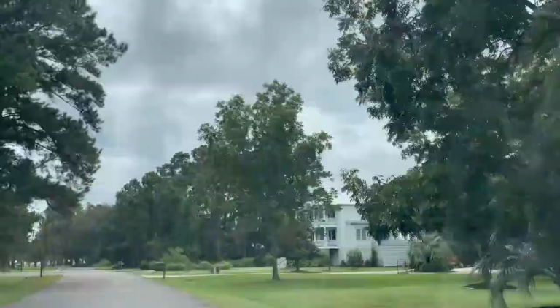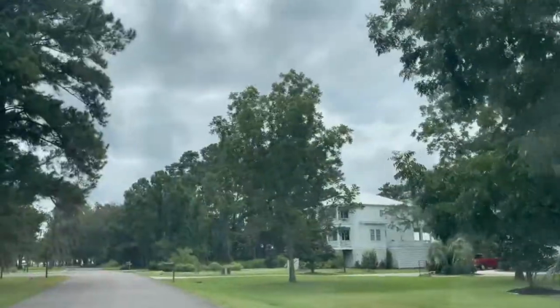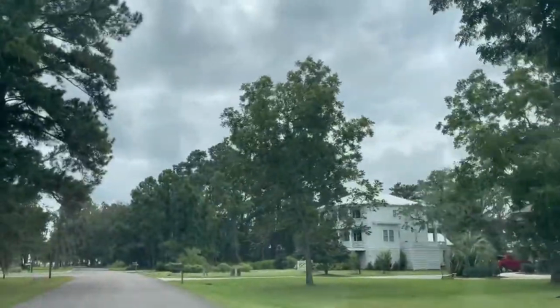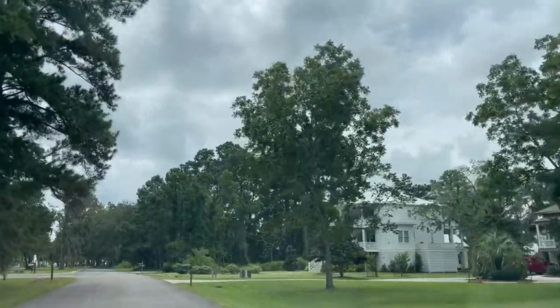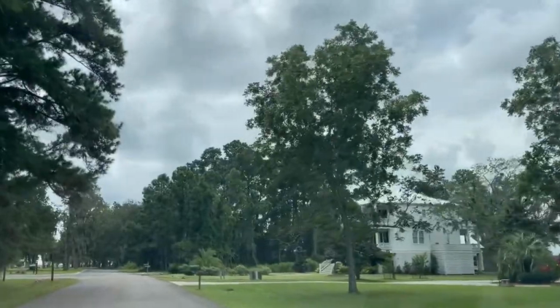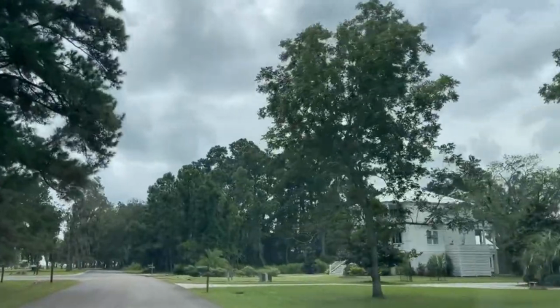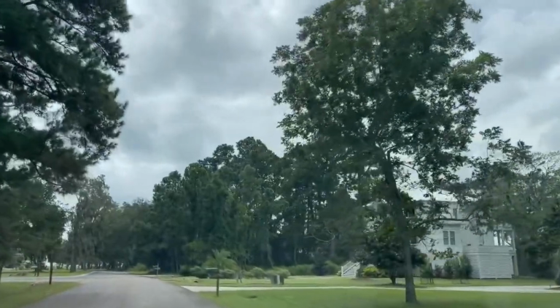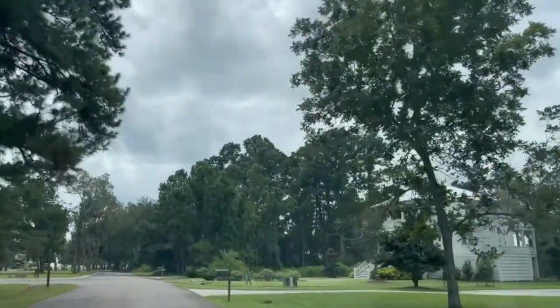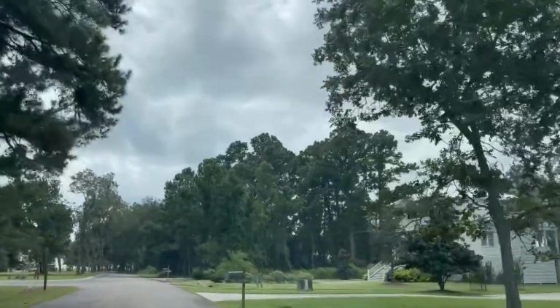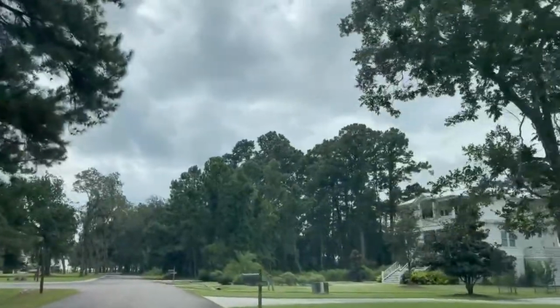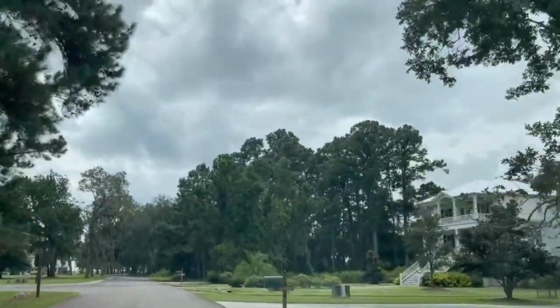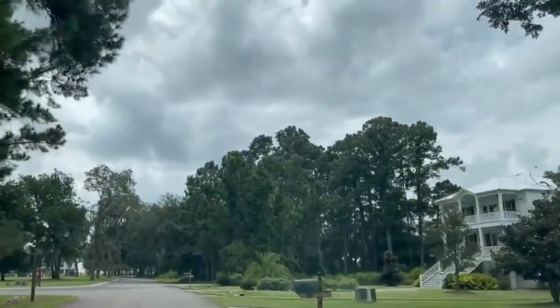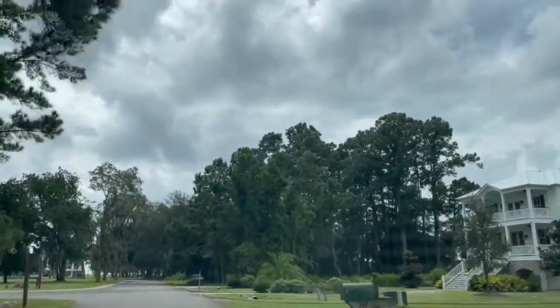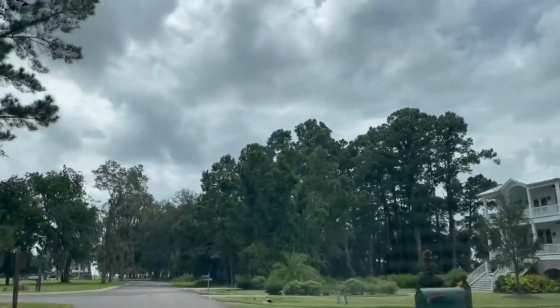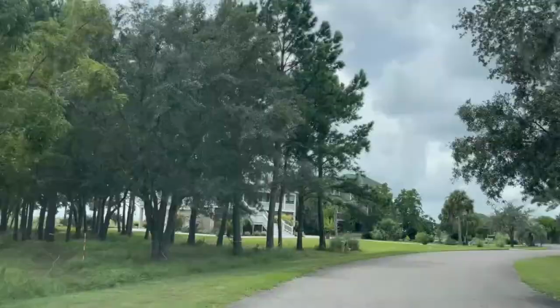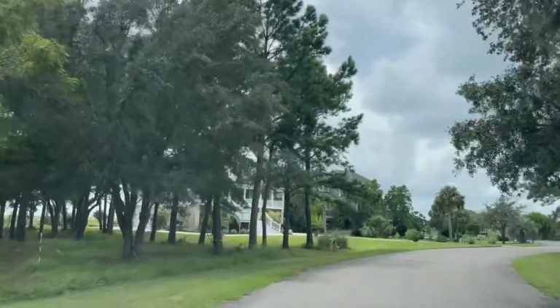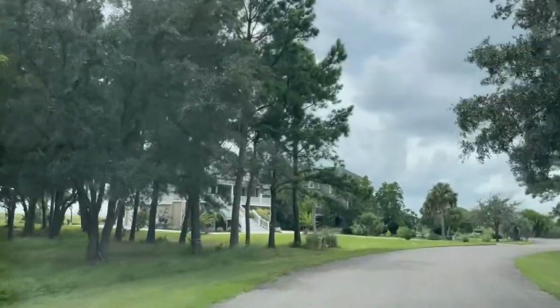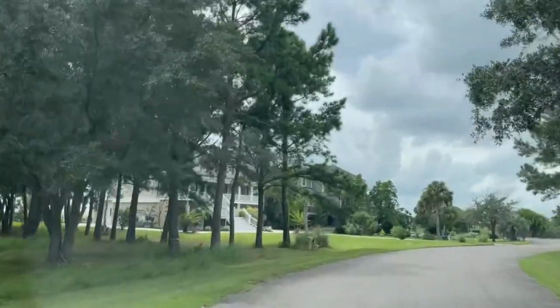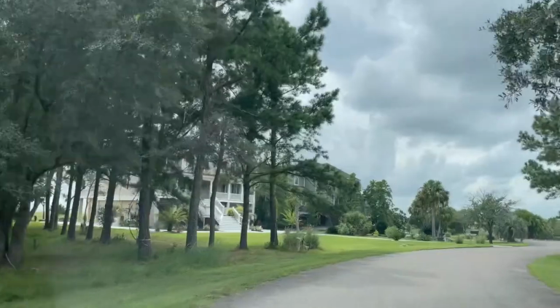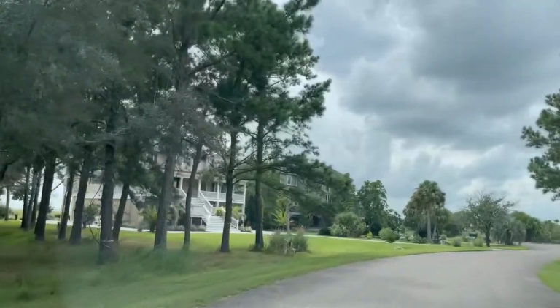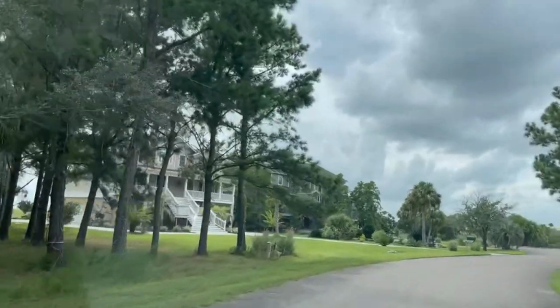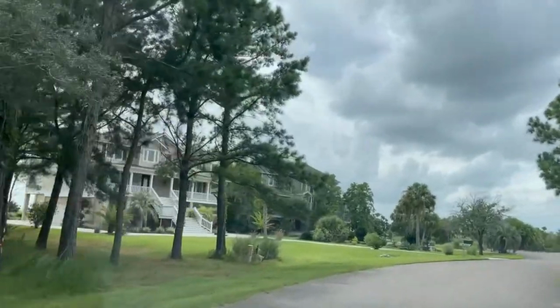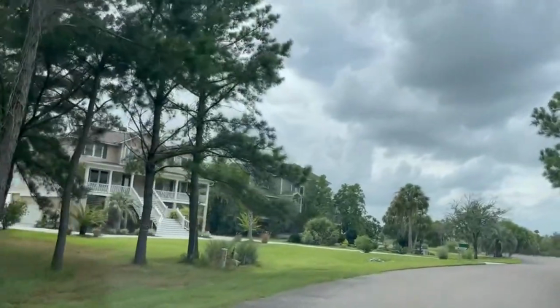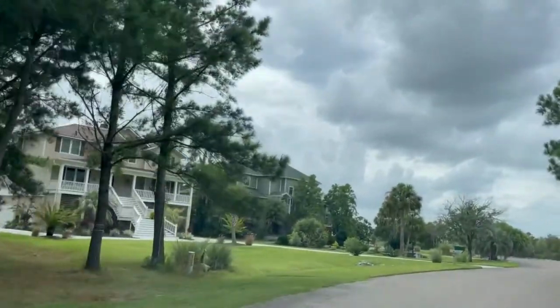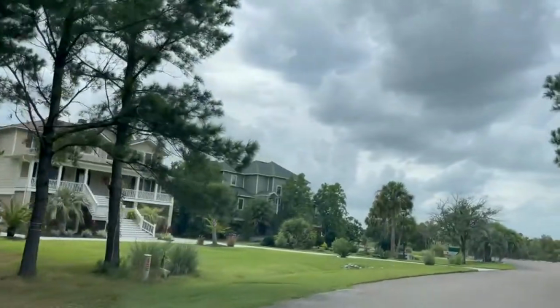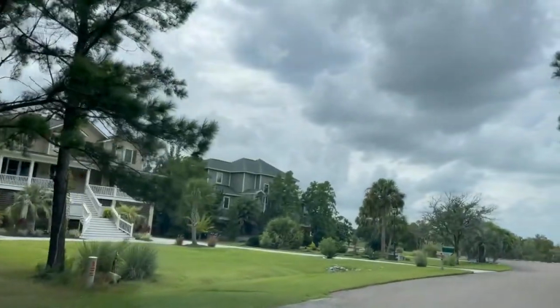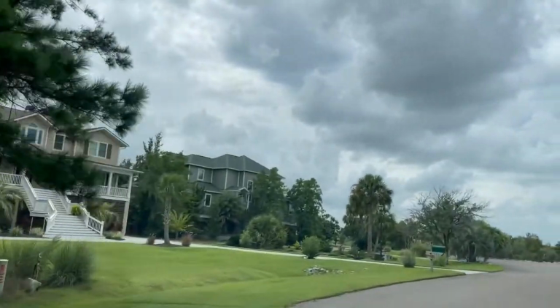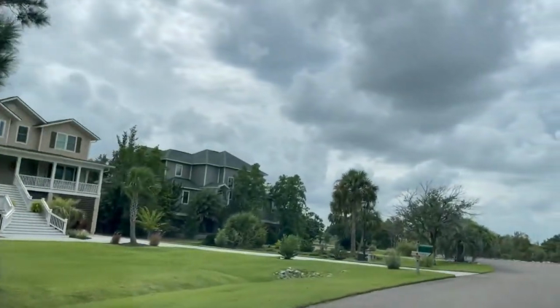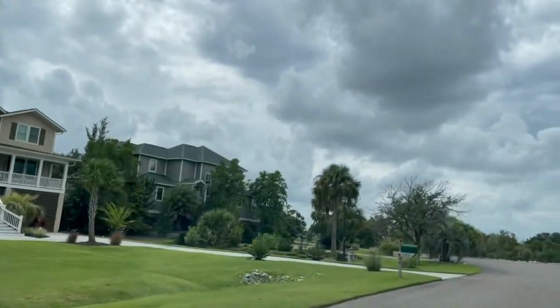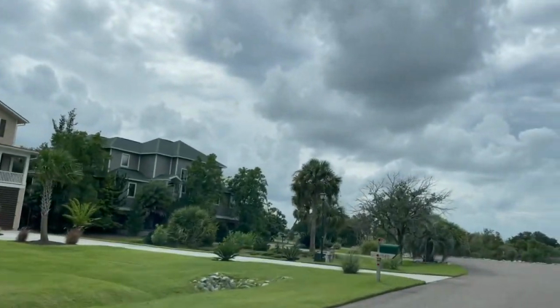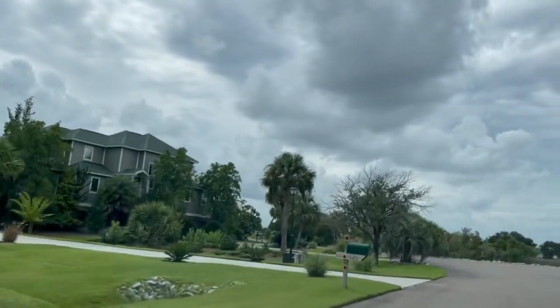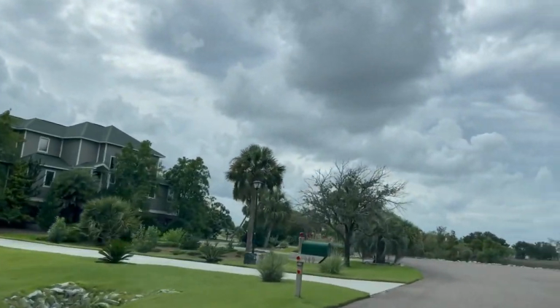Homes in here maintain that South Carolina low country architecture. There's approximately 100 home sites with a few lots still available.